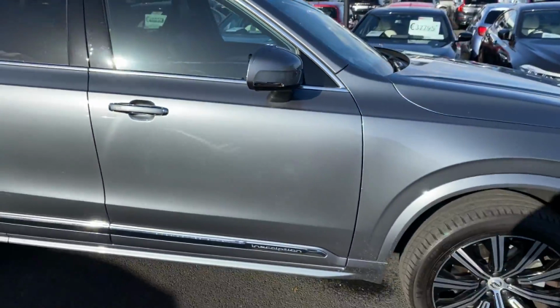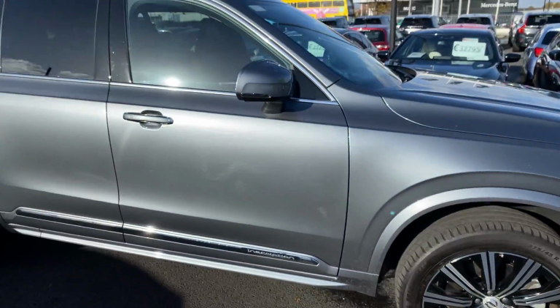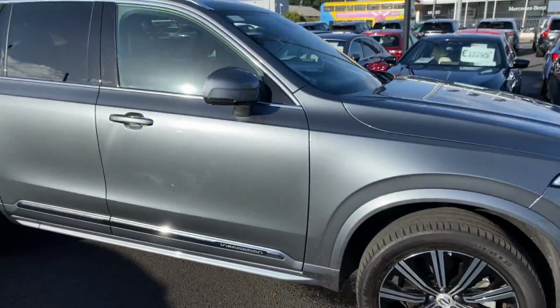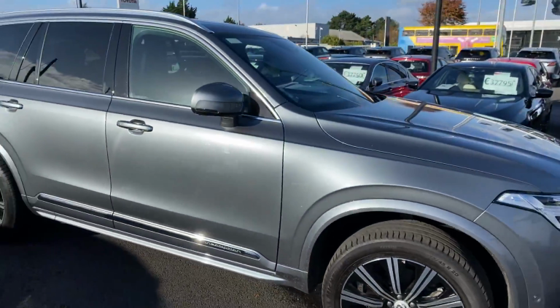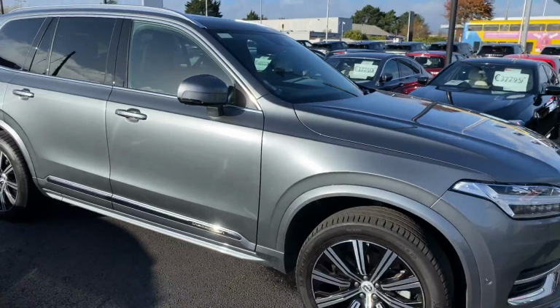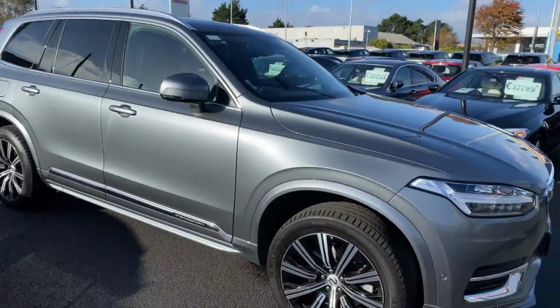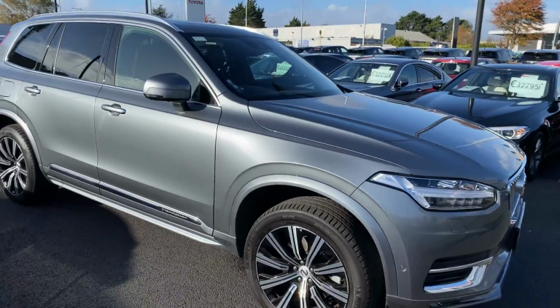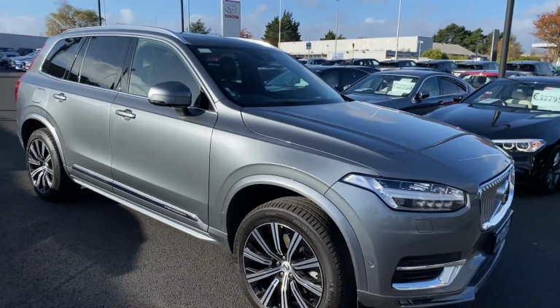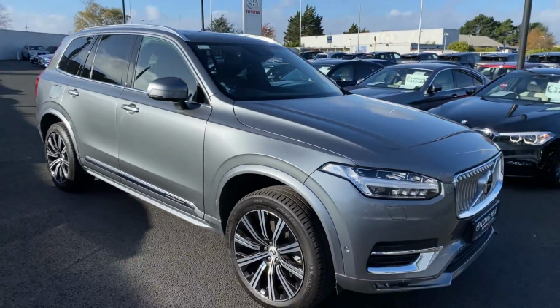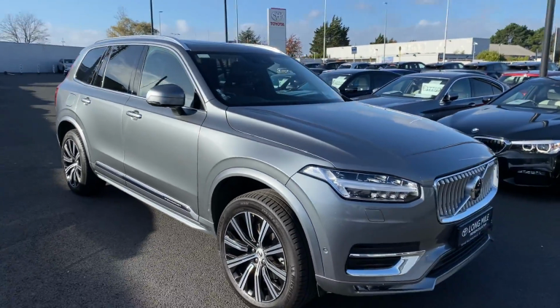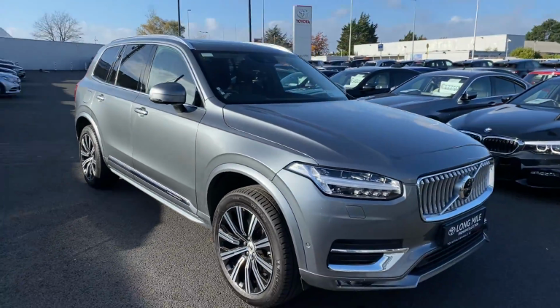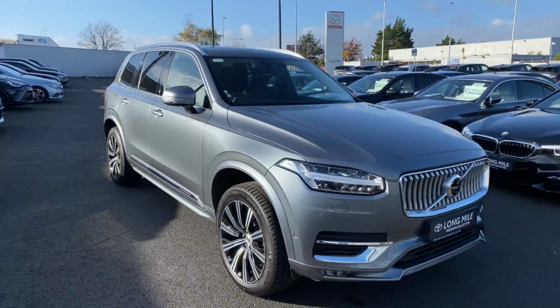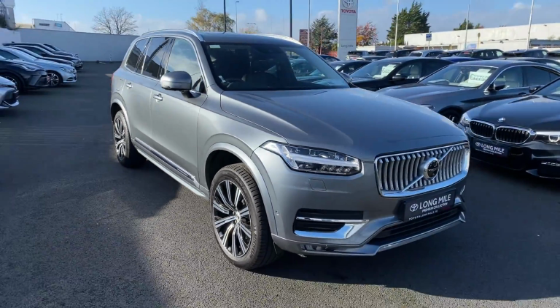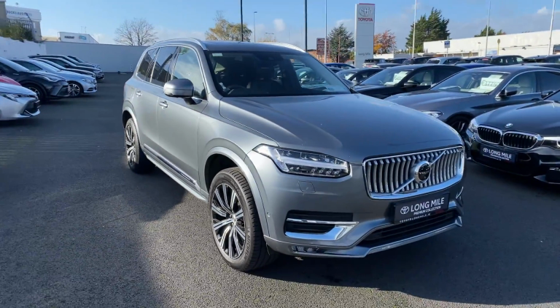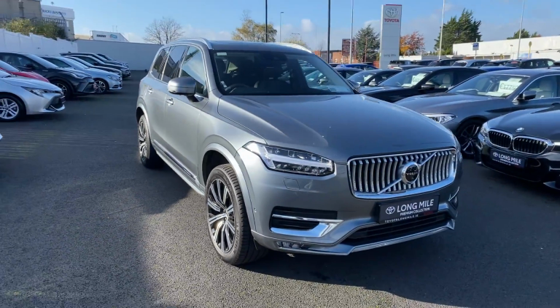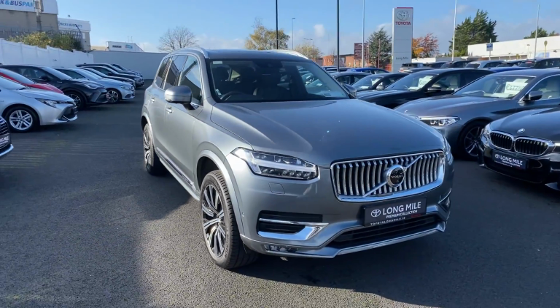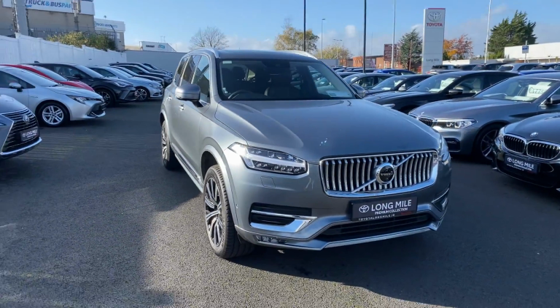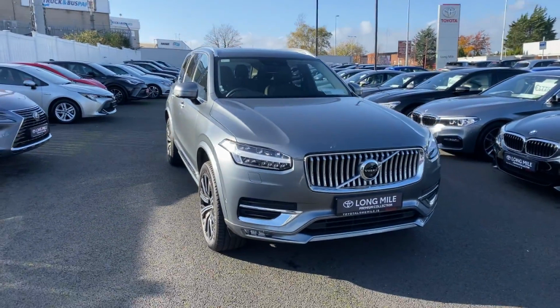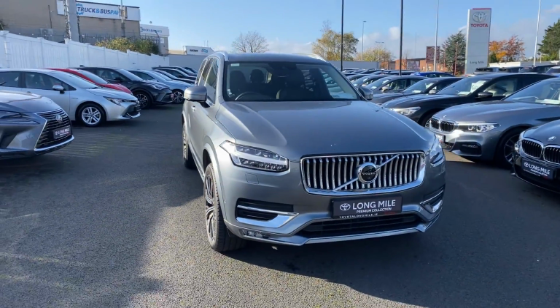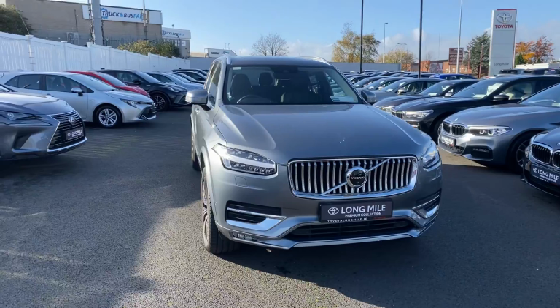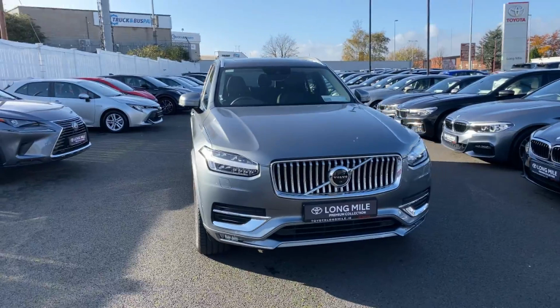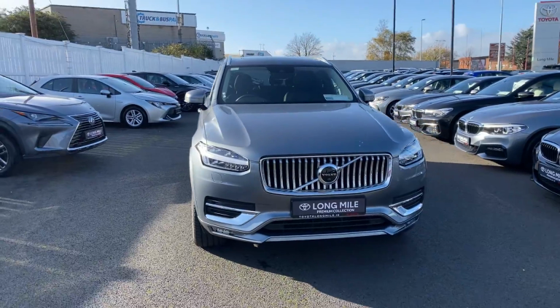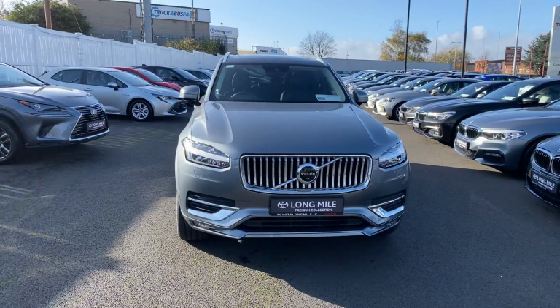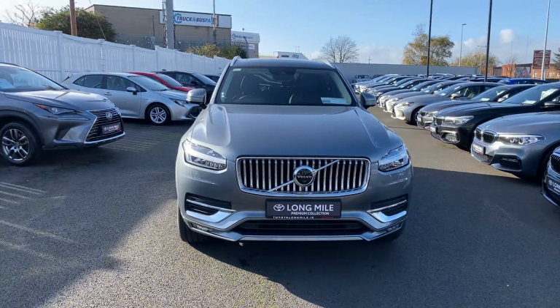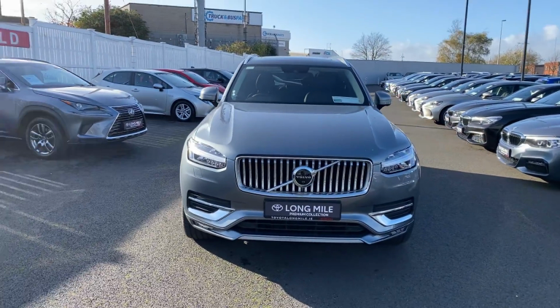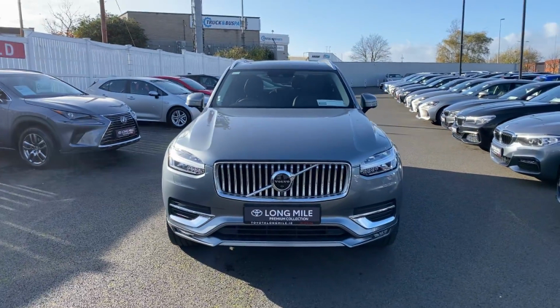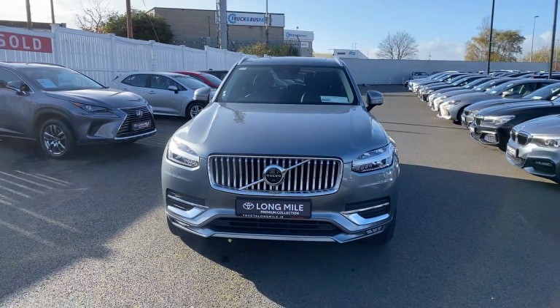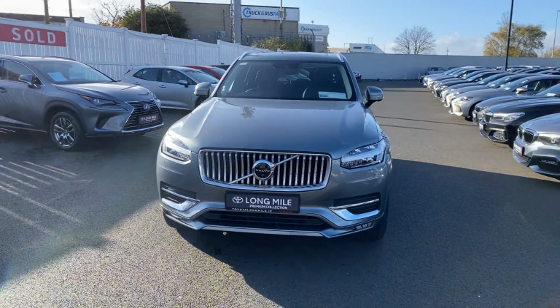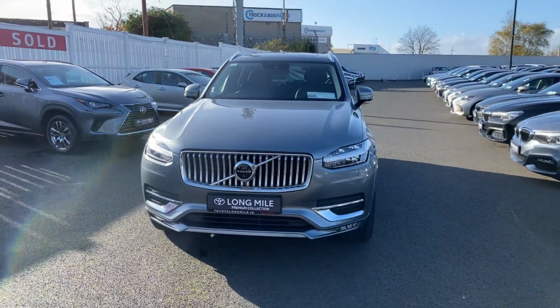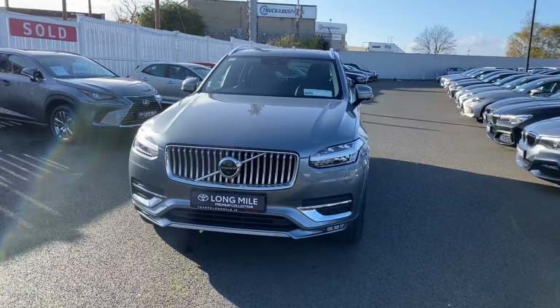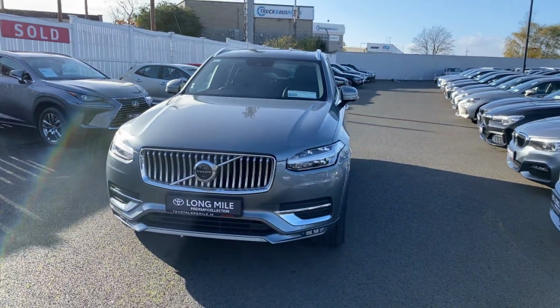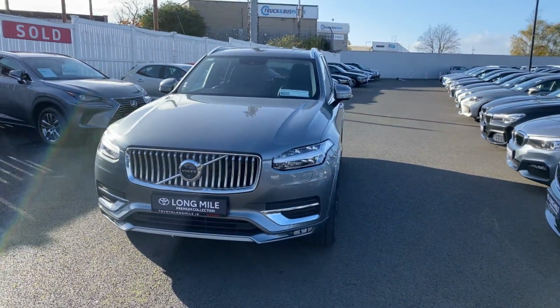This car will come with the balance of its Volvo manufacturer's warranty and roadside assistance. It's available here at Toyota Long Mile, and if you have any questions or queries regarding the car, please do not hesitate to contact the sales team.